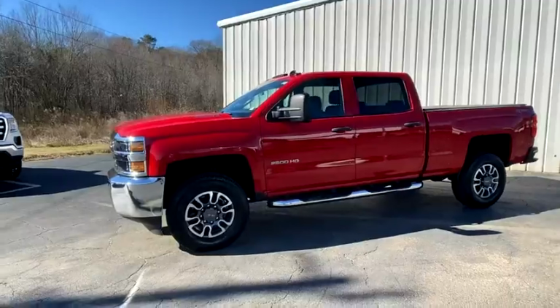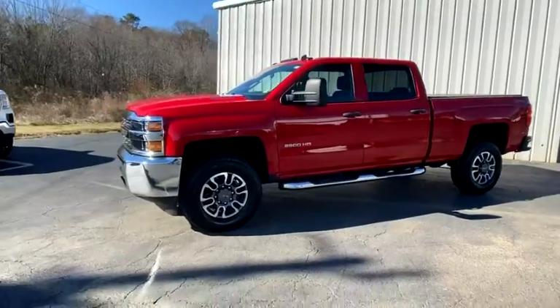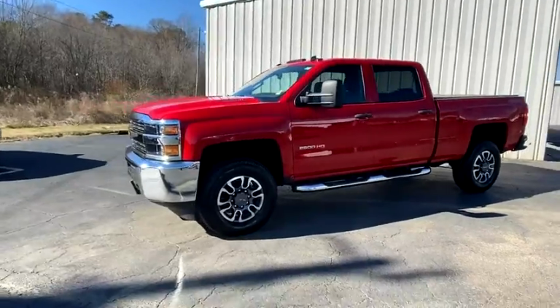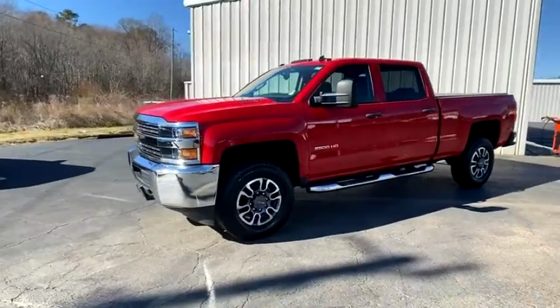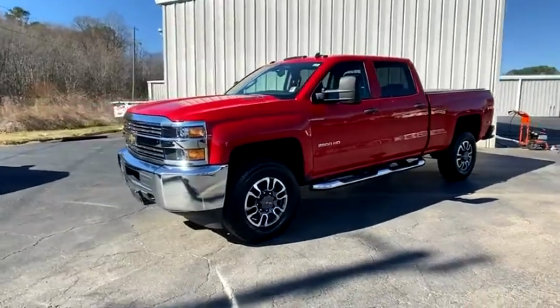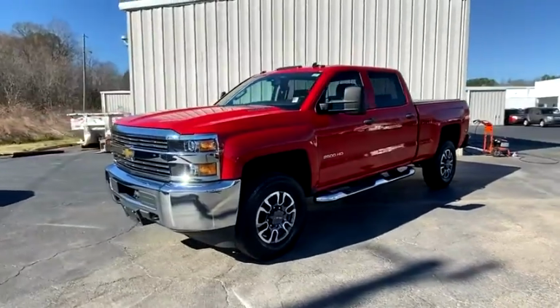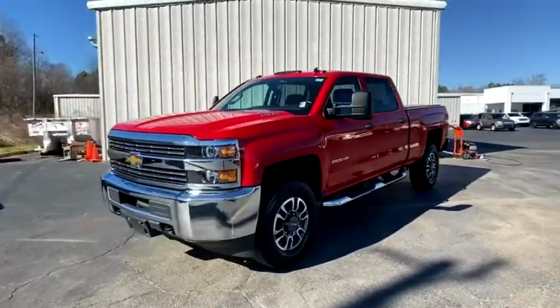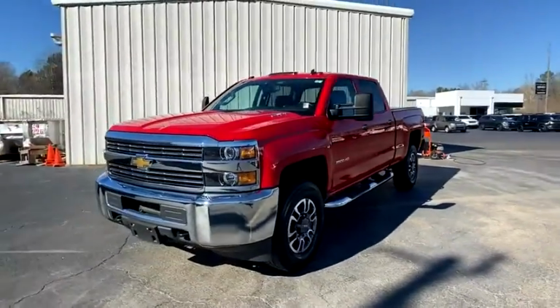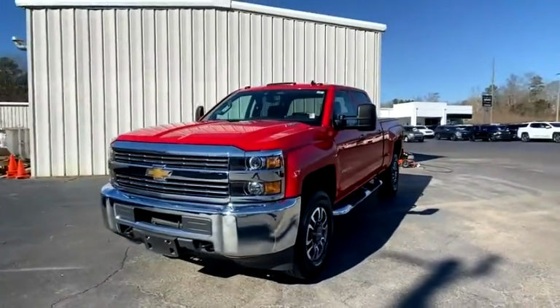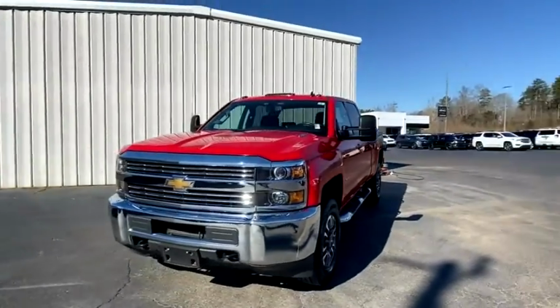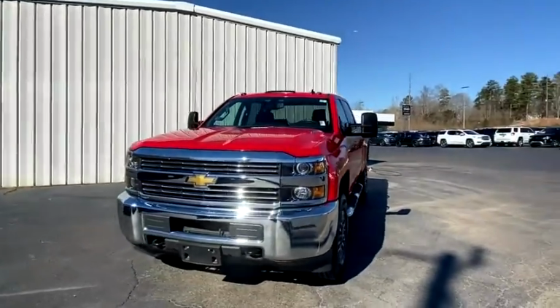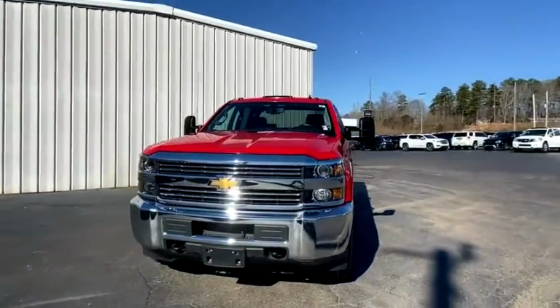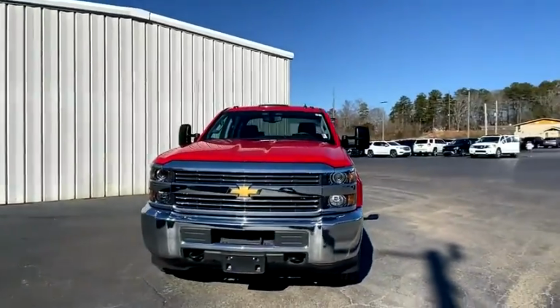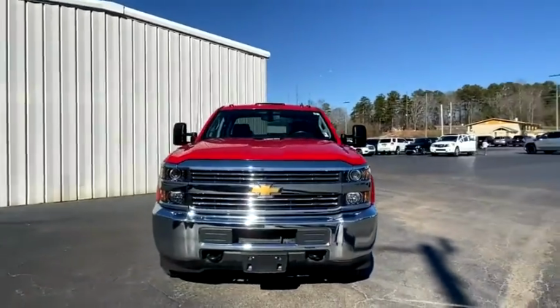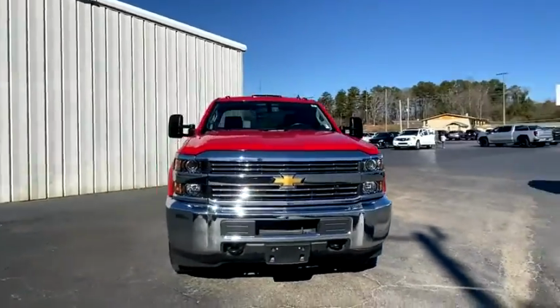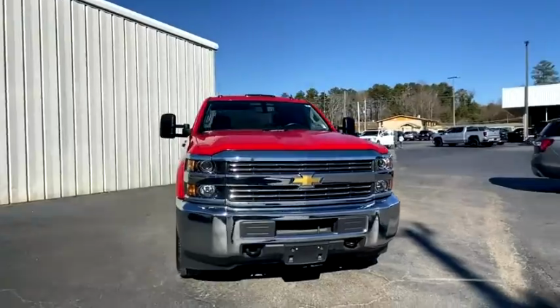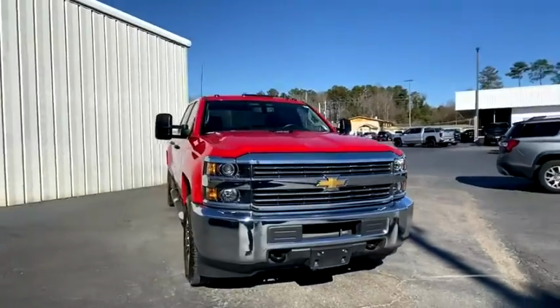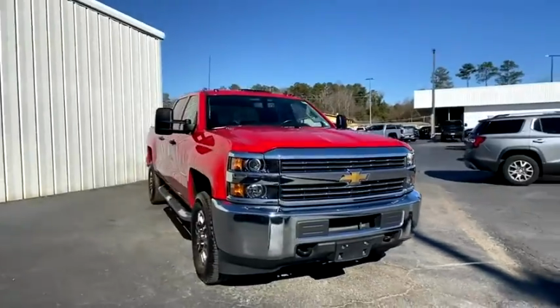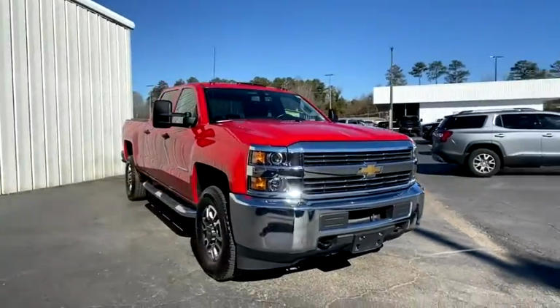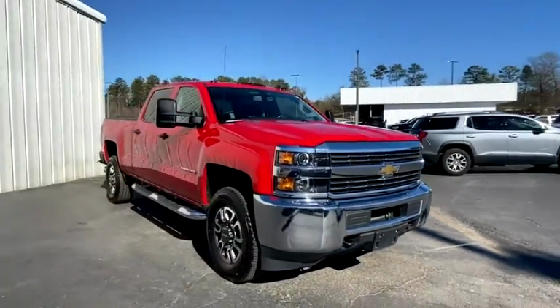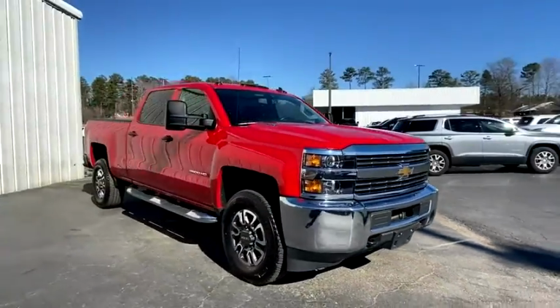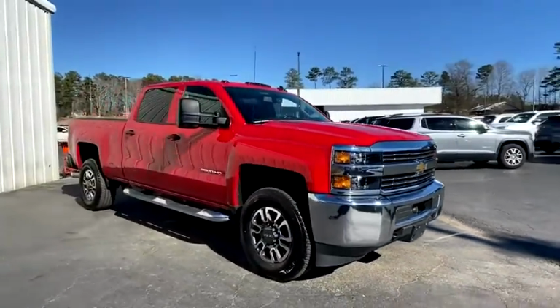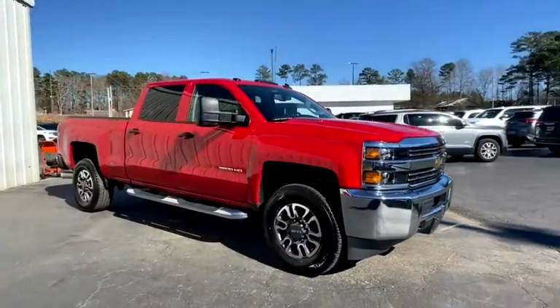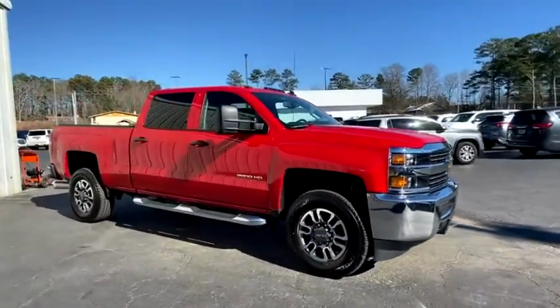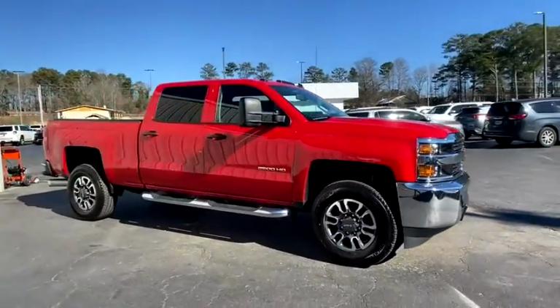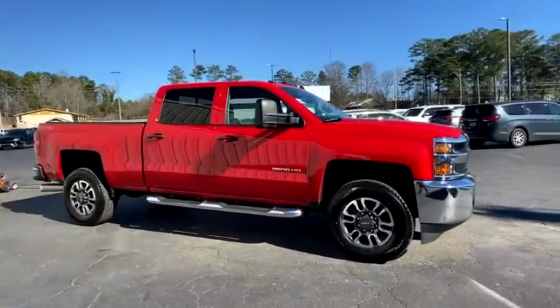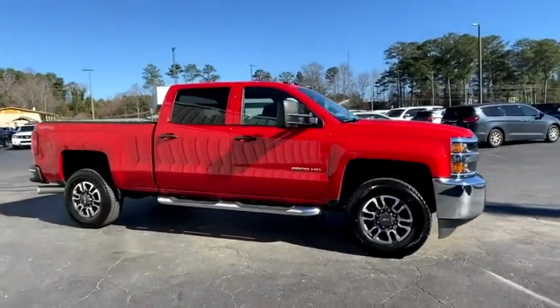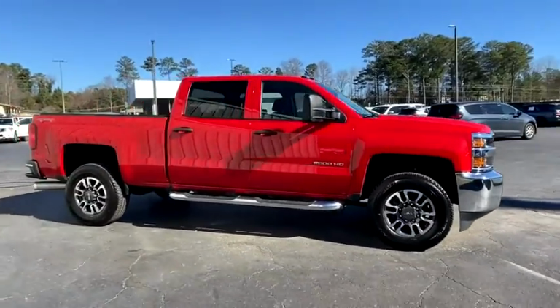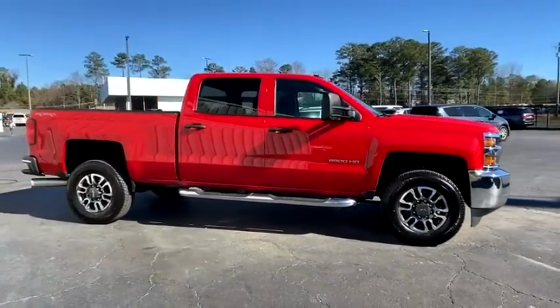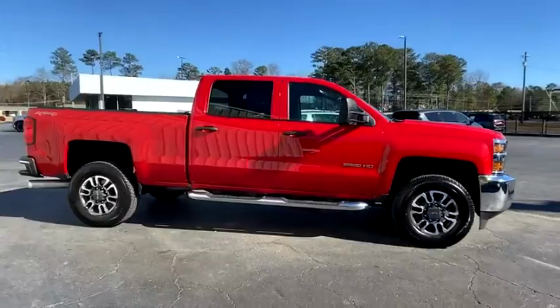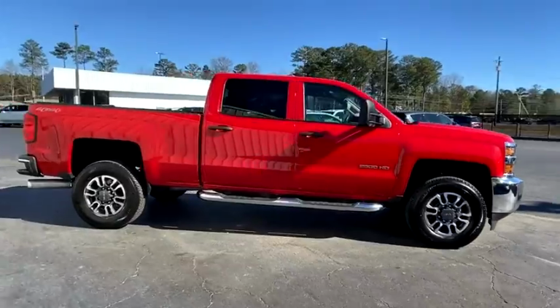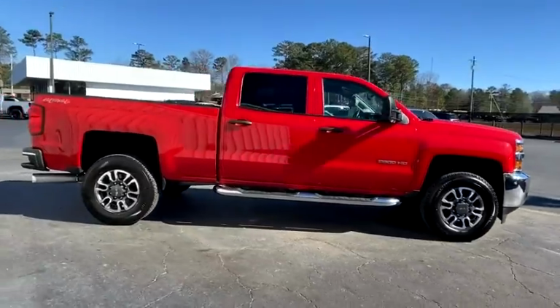Stop by and take a look at the 2015 Chevrolet Silverado 2500 HD. This pickup truck pulls unlike any other. This vehicle has less than 45,000 miles.